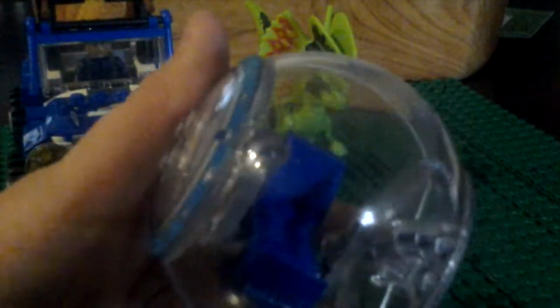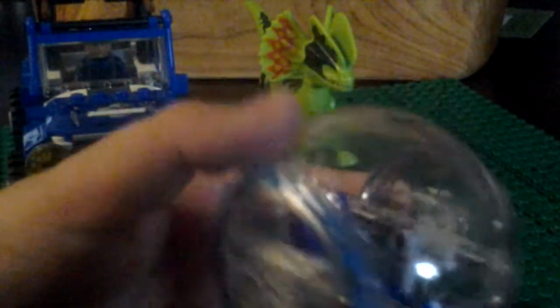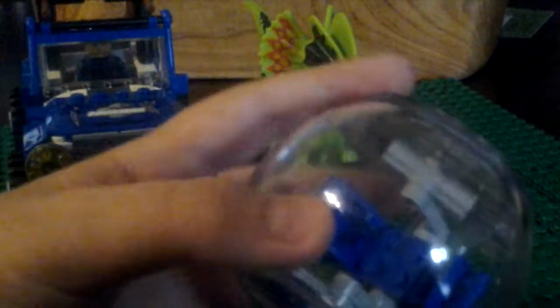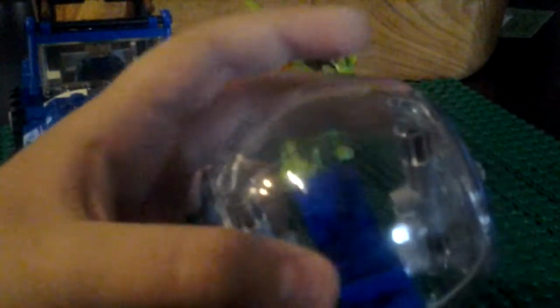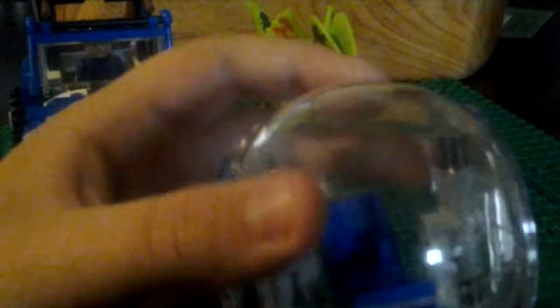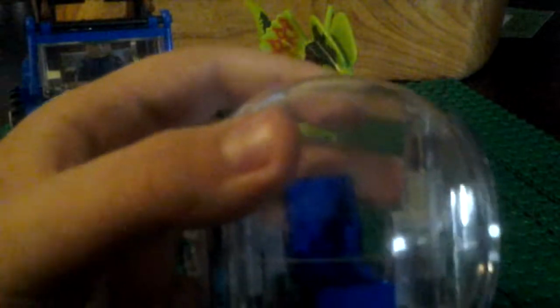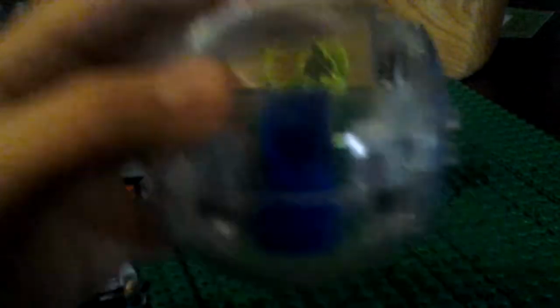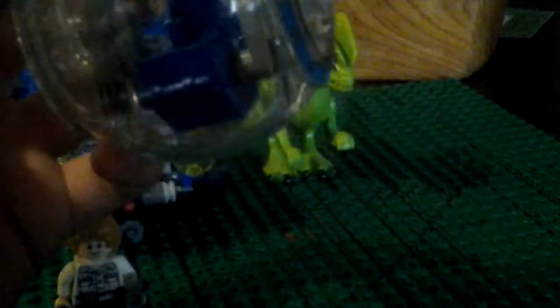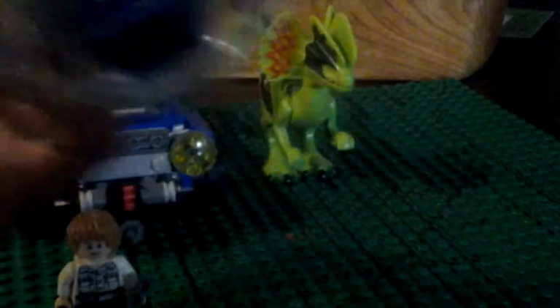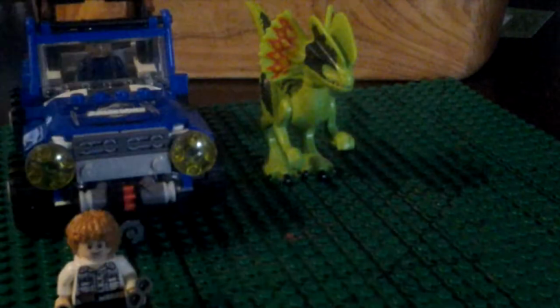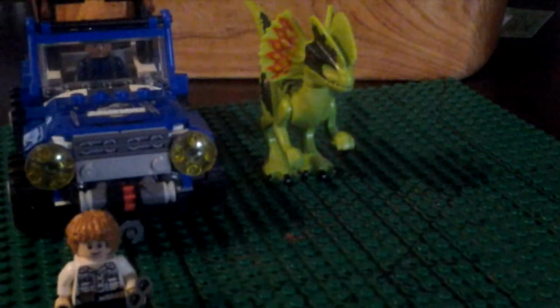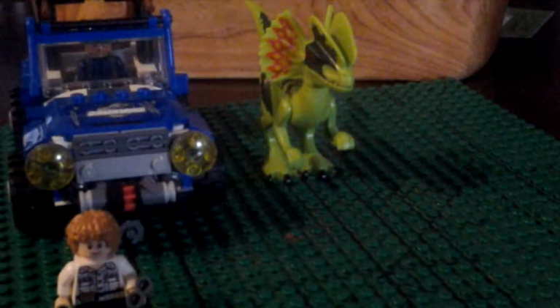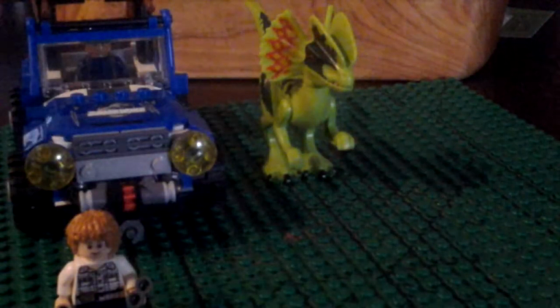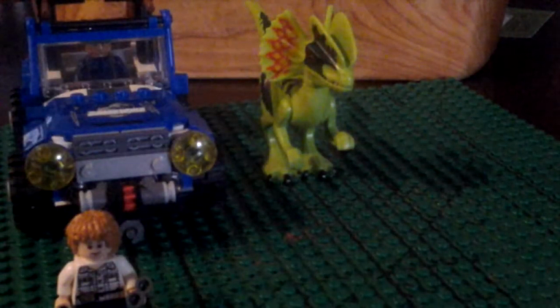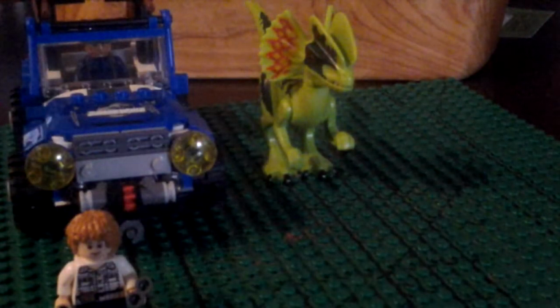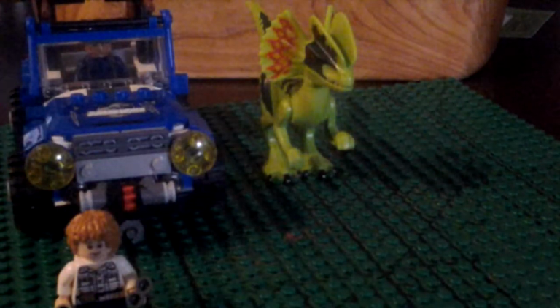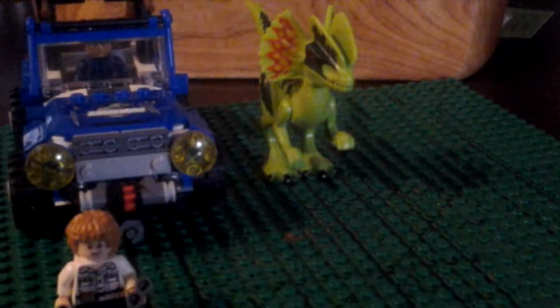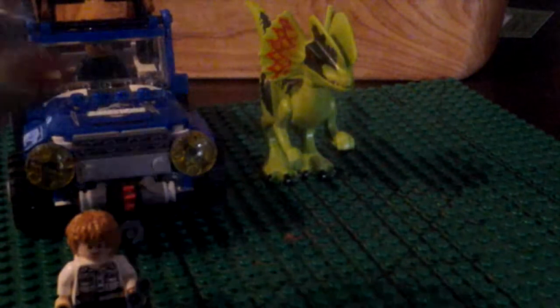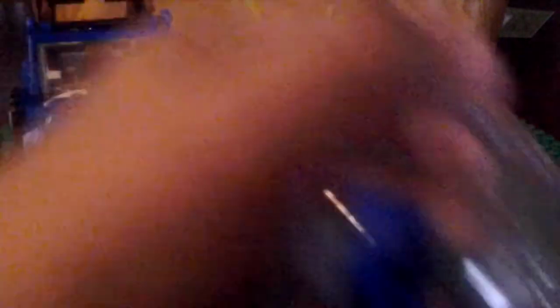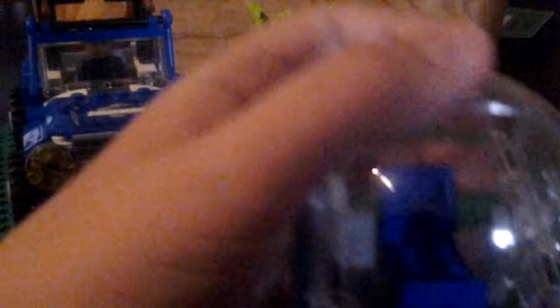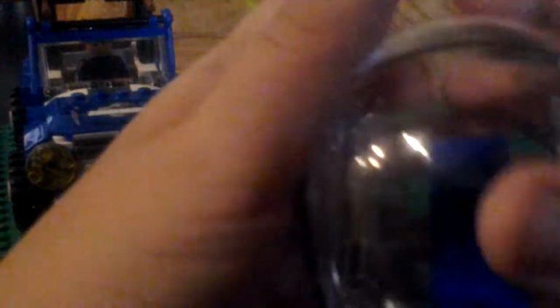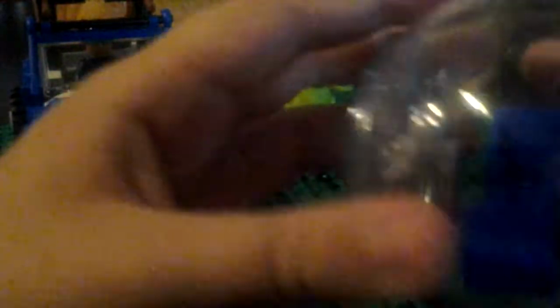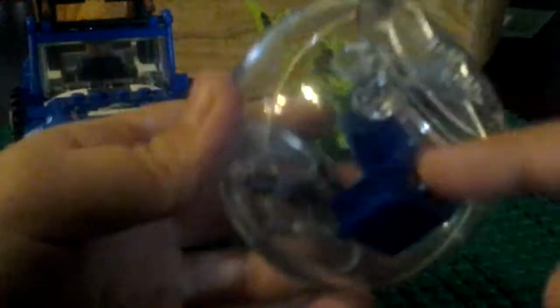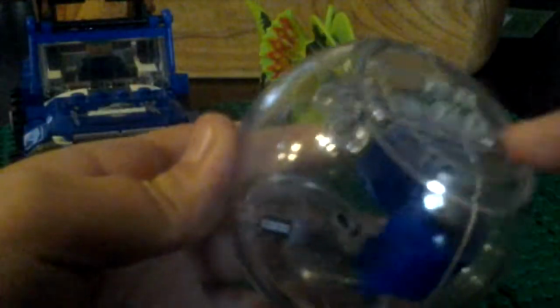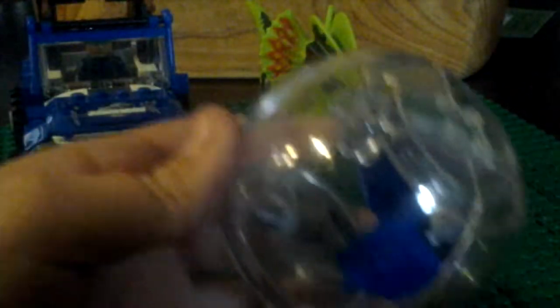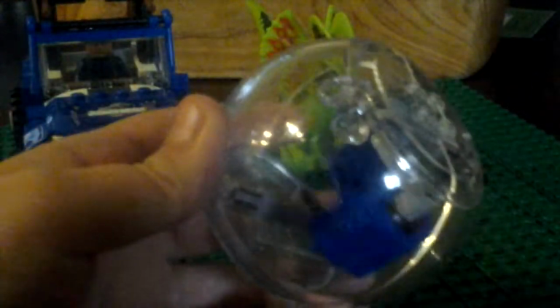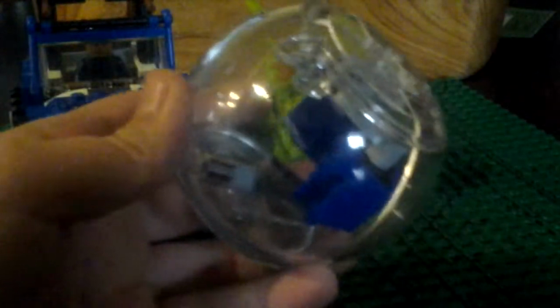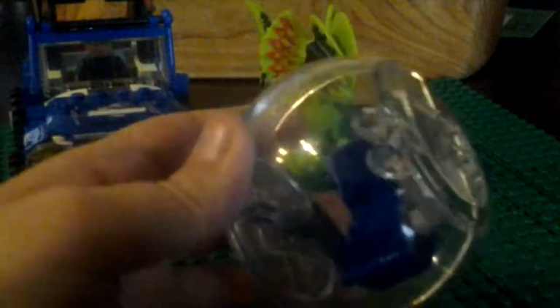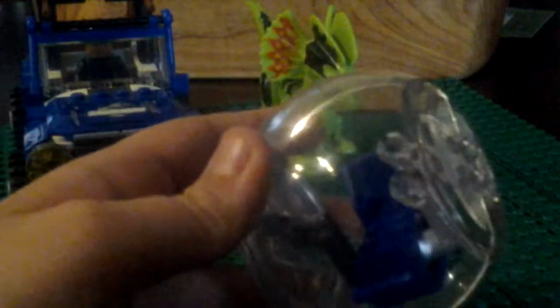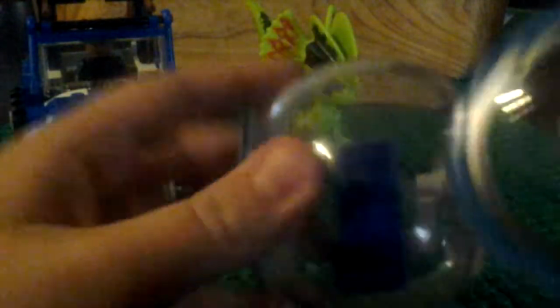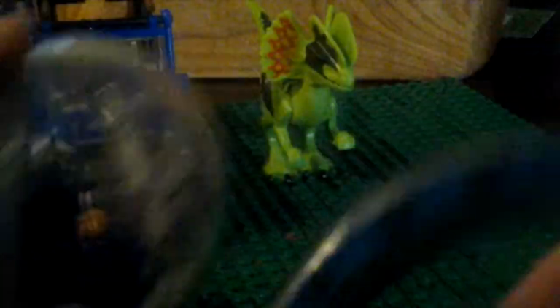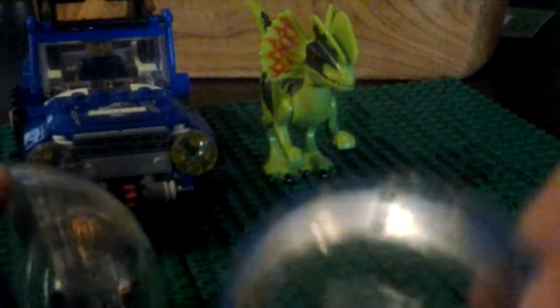Next up let's go with the gyrosphere — you see these in the commercials. Let me put Mr. Gray Mitchell in there. I'll show you how it comes apart, so you take off these things on the side.